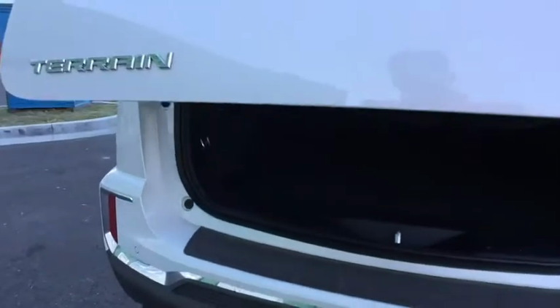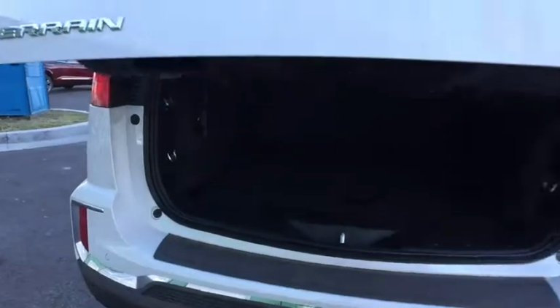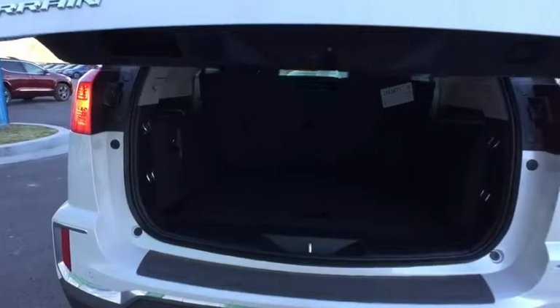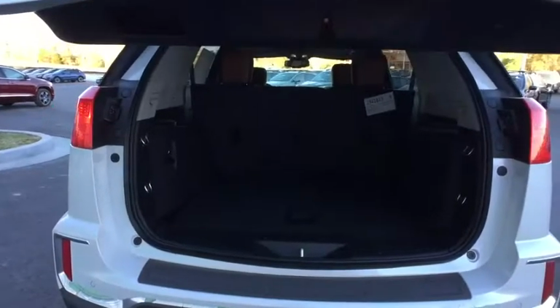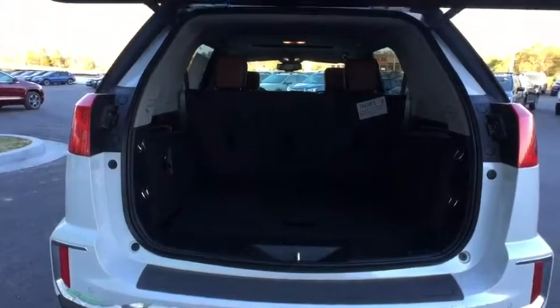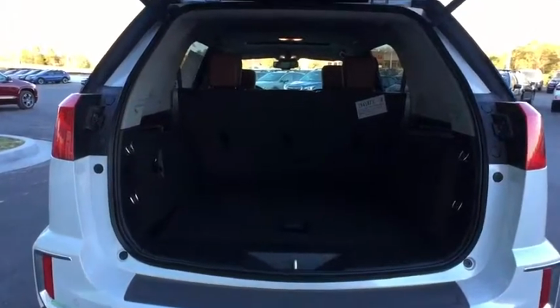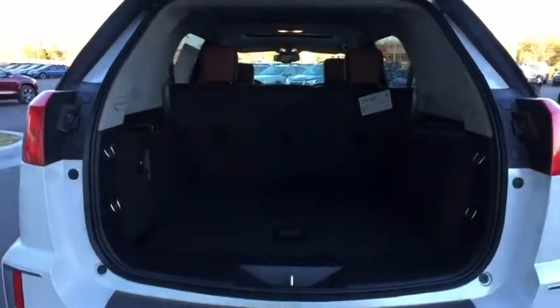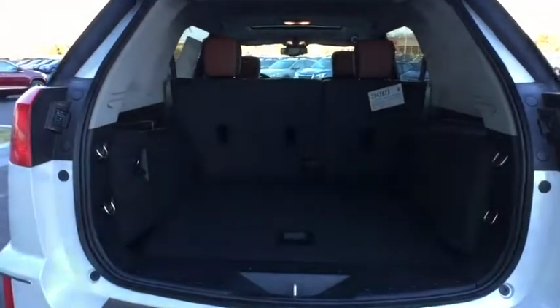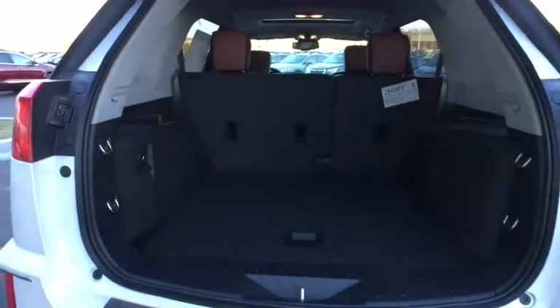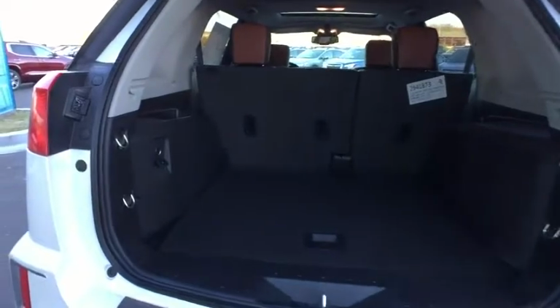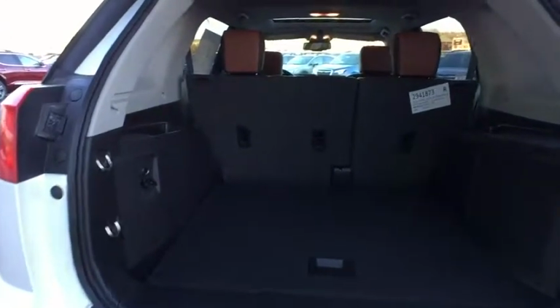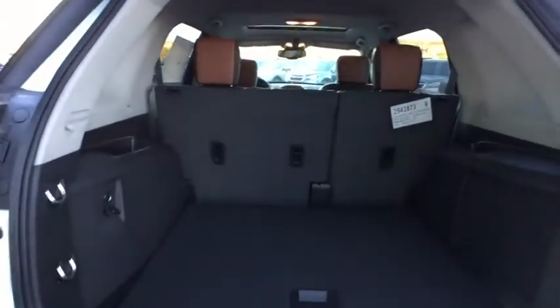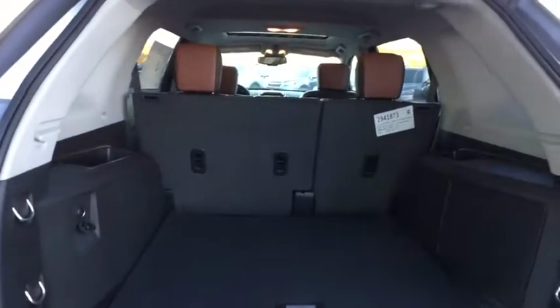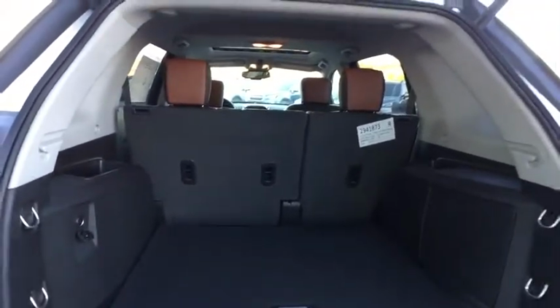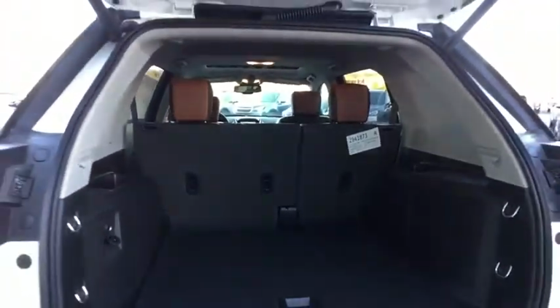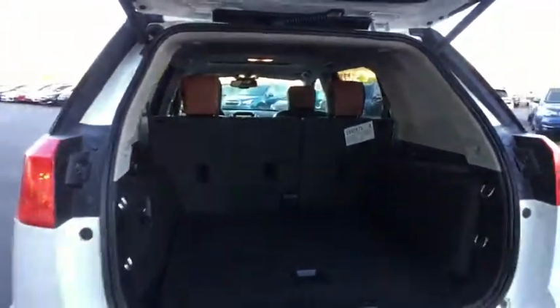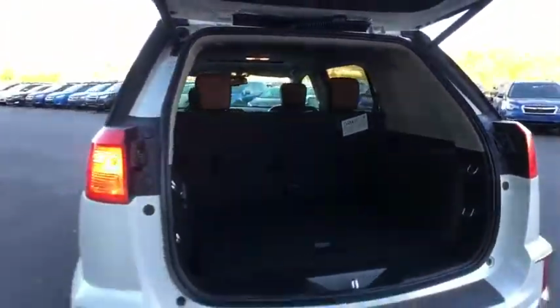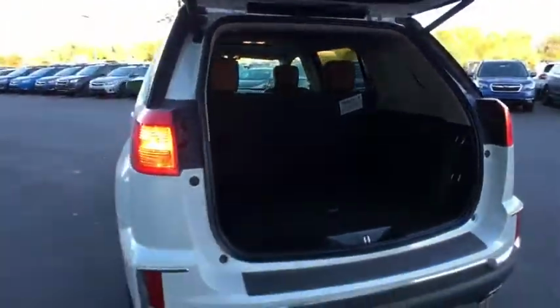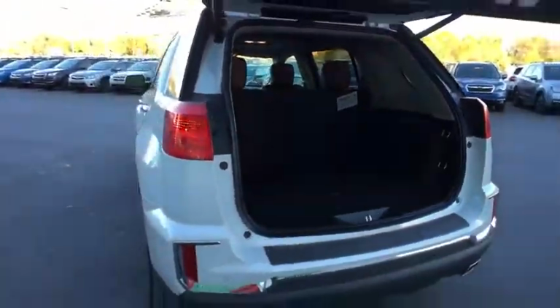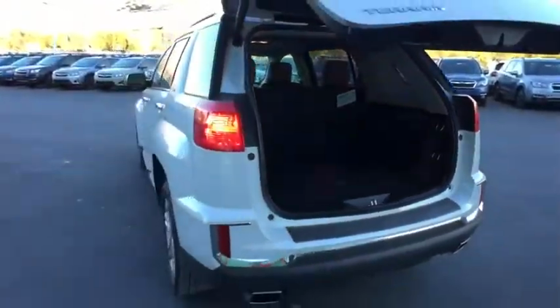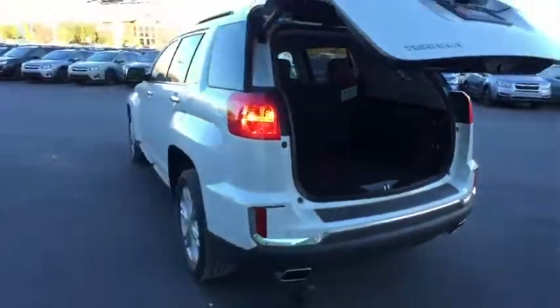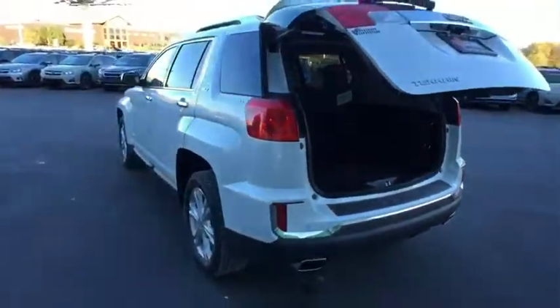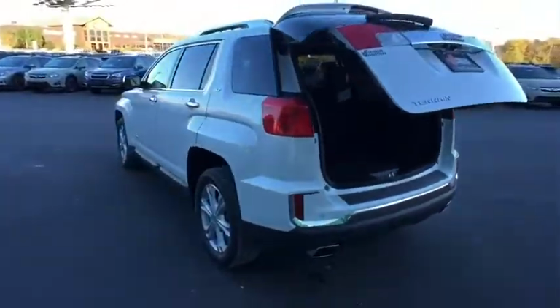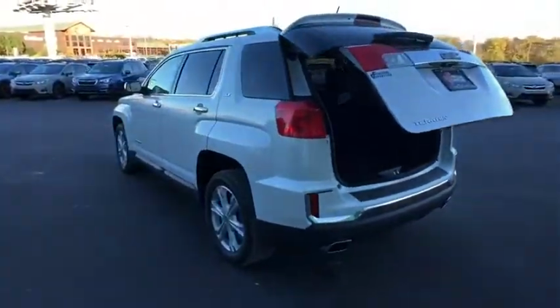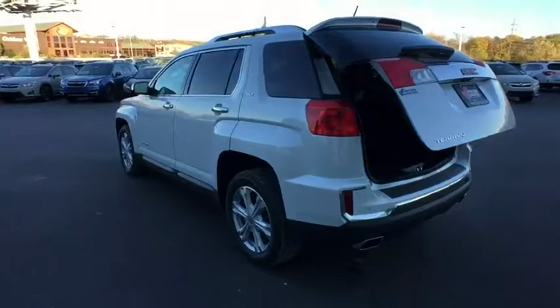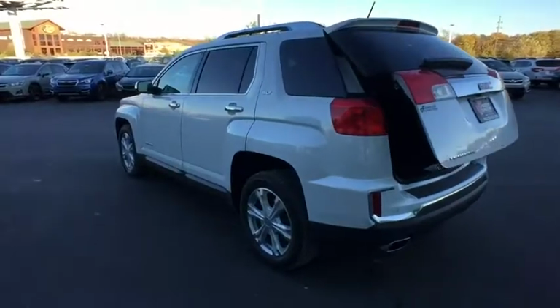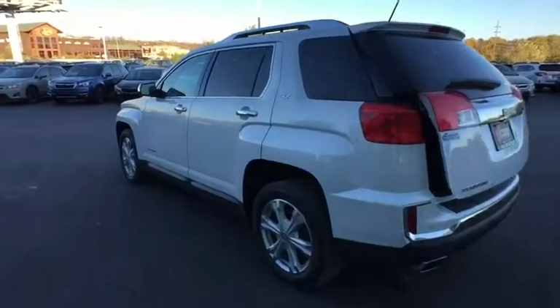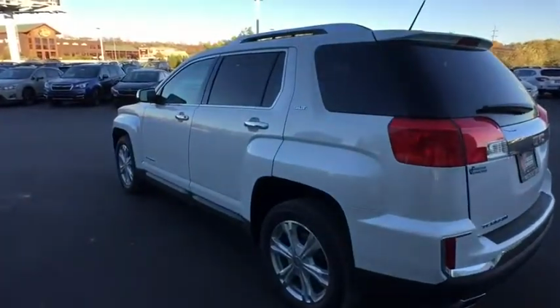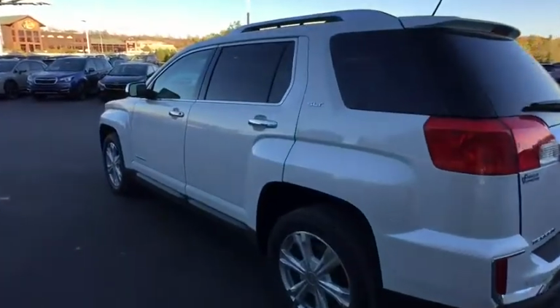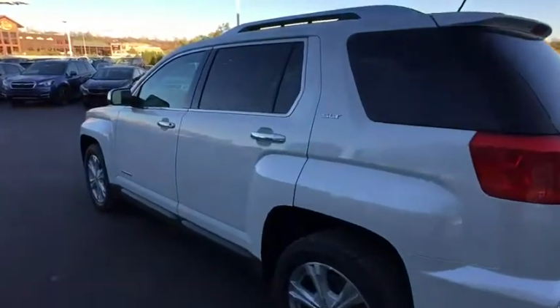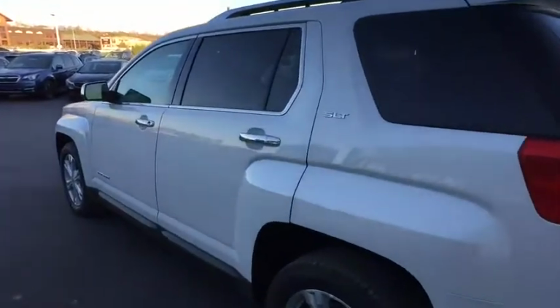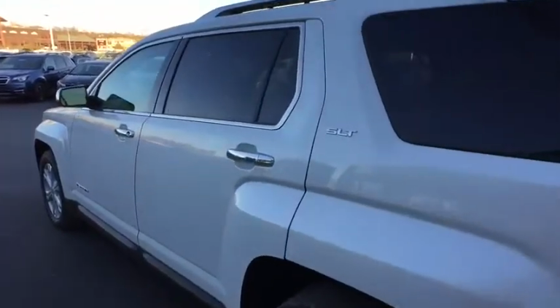Here are some of this vehicle's great options: traction control, remote engine start, stability control, keyless entry, steering wheel audio controls, and anti-lock braking system.